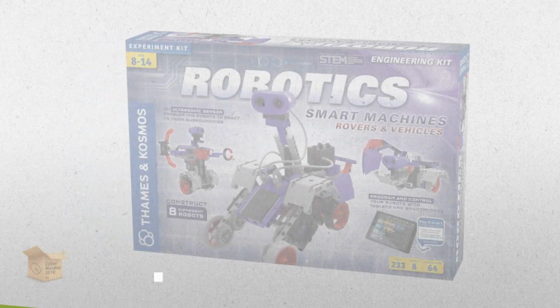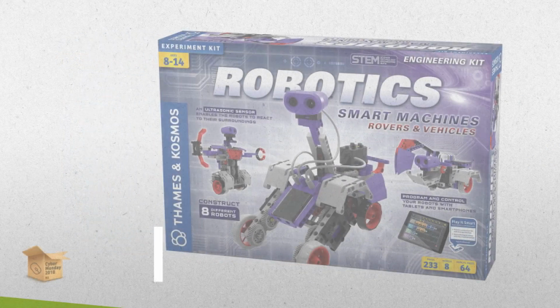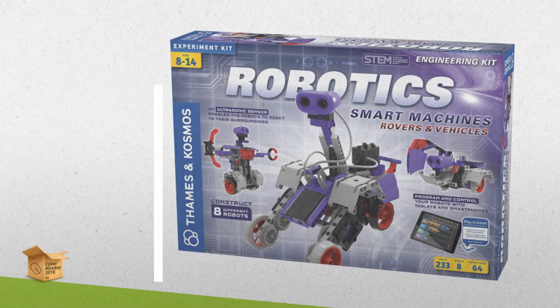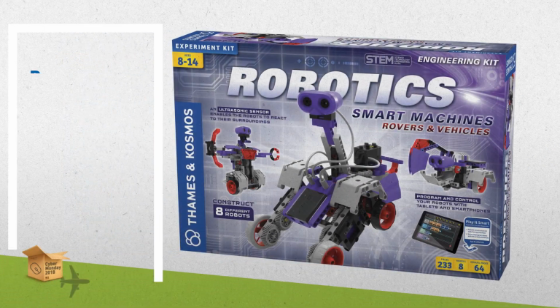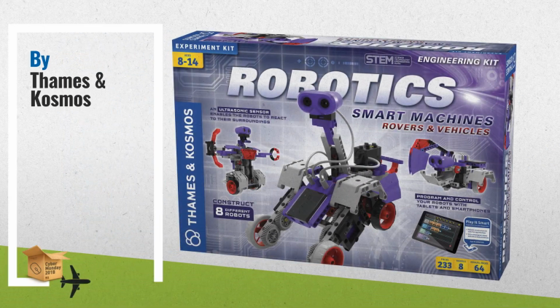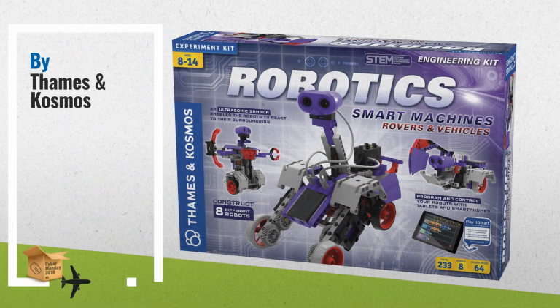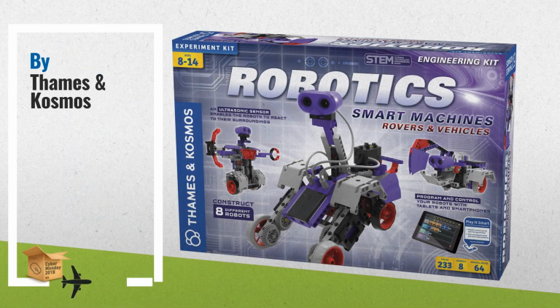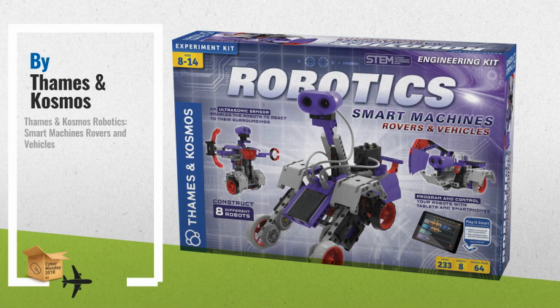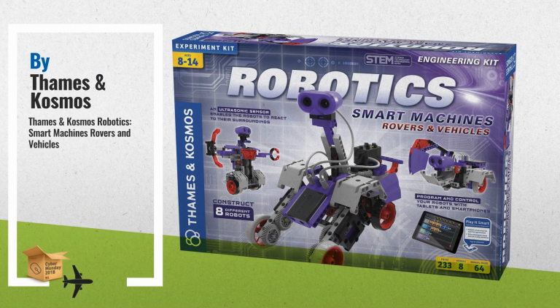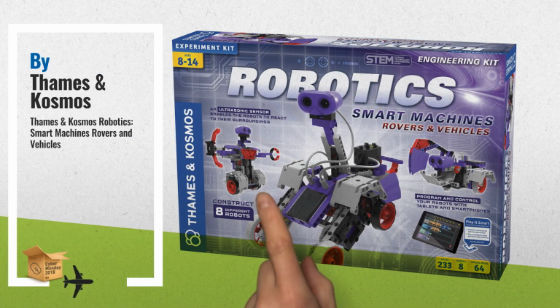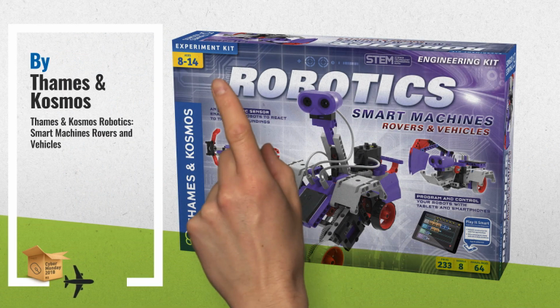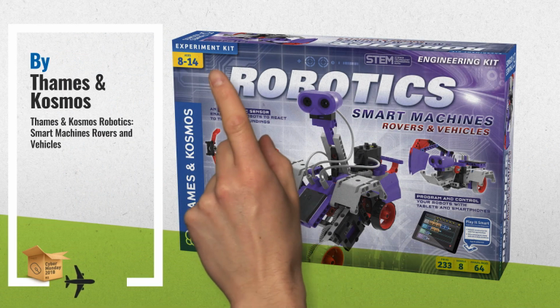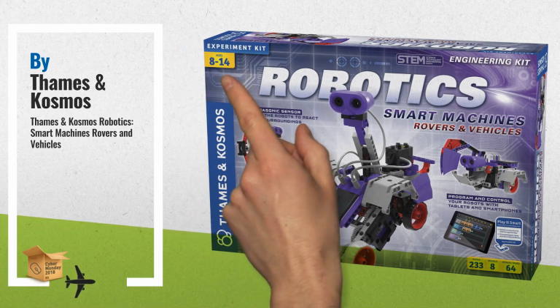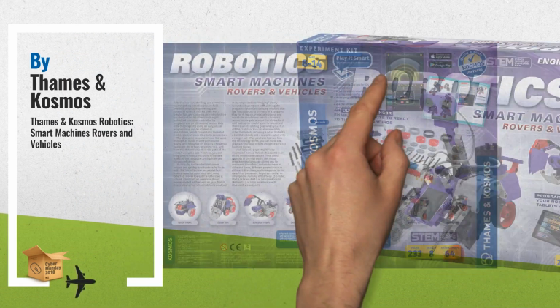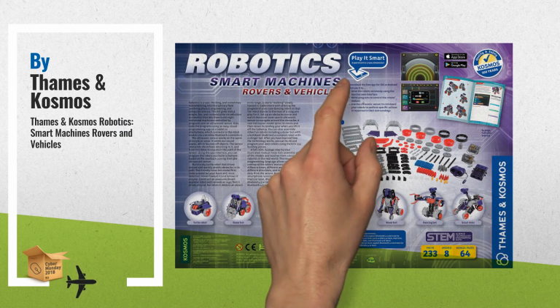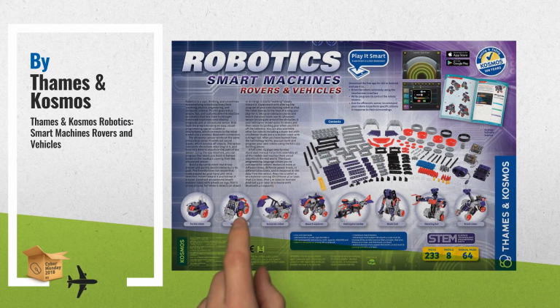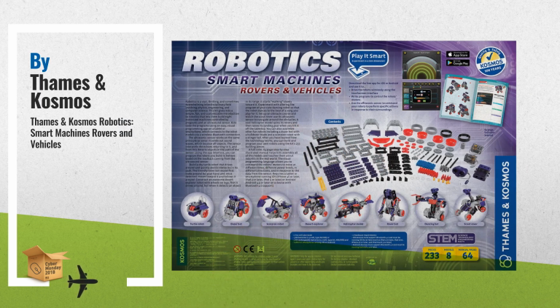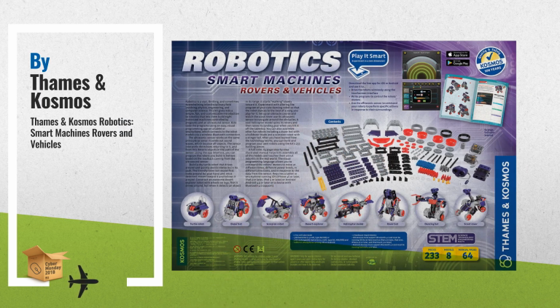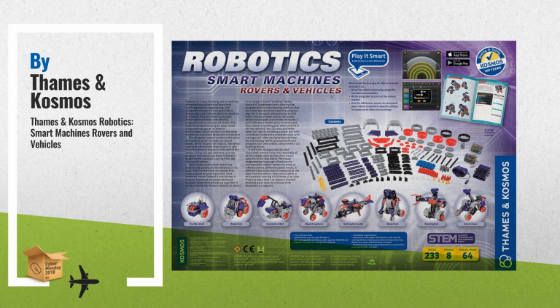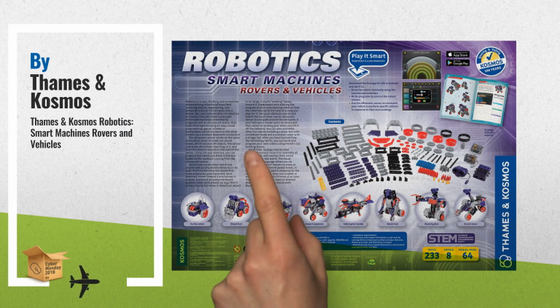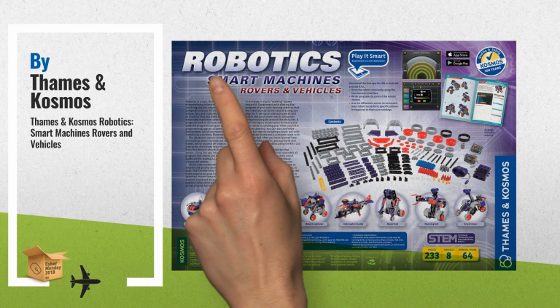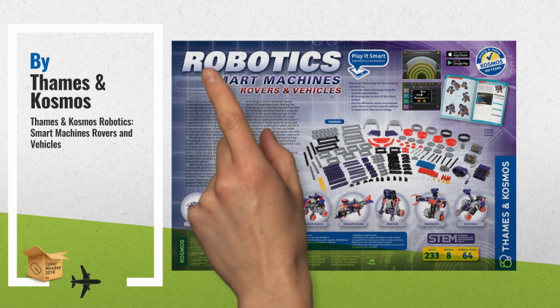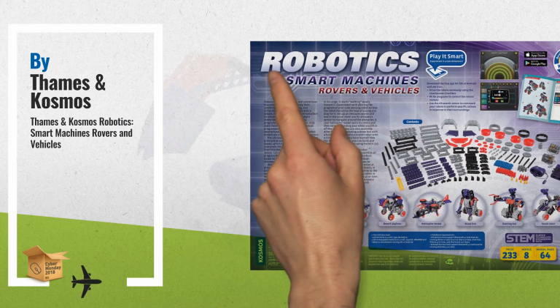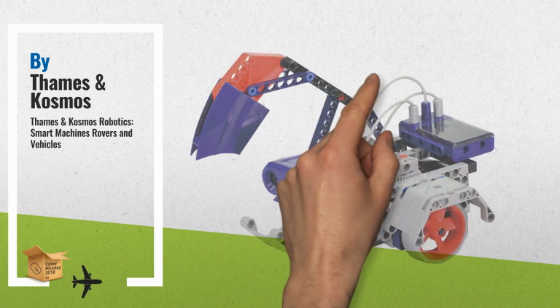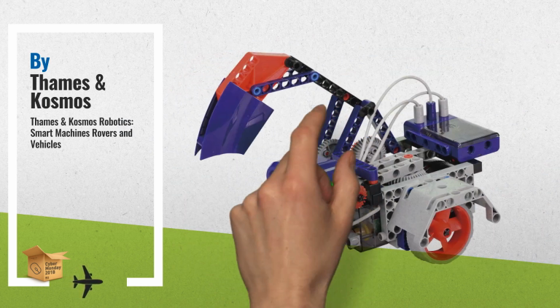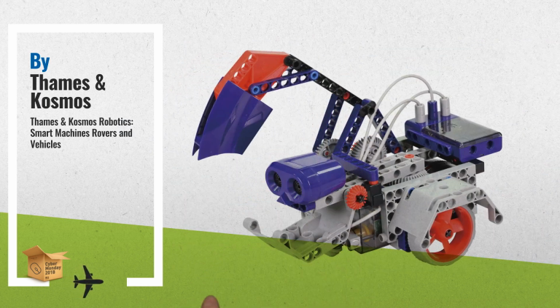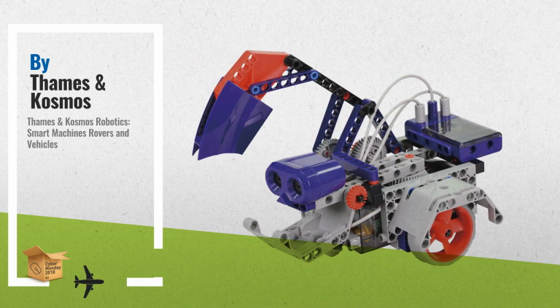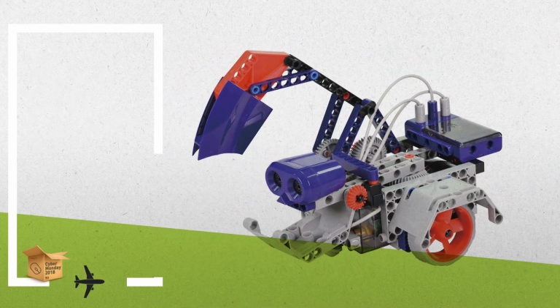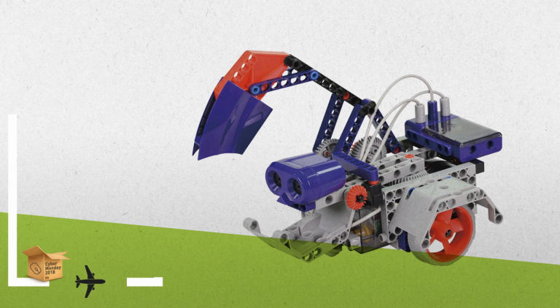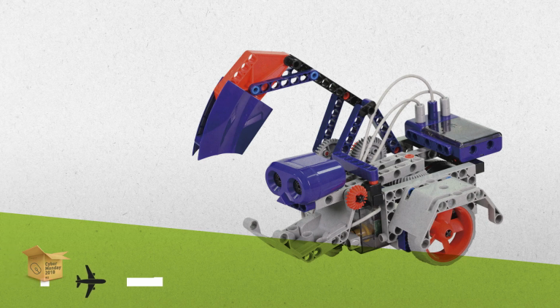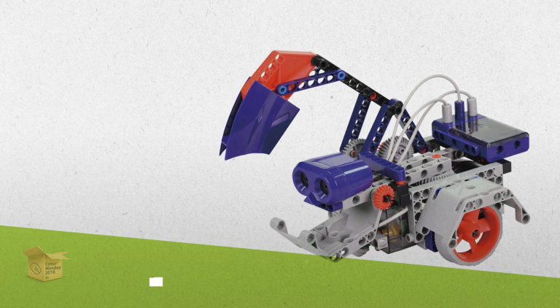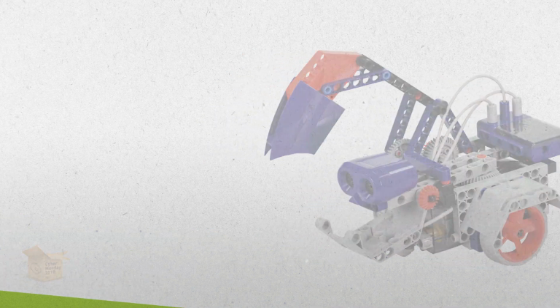Number 2: A follow-up to the best-selling original Robotics Smart Machines Kit. This version focuses on wheeled robots — another great product by TEMS and COSMOS.